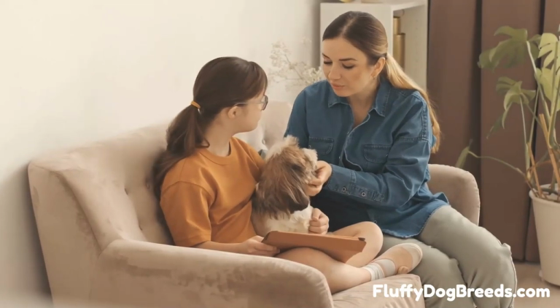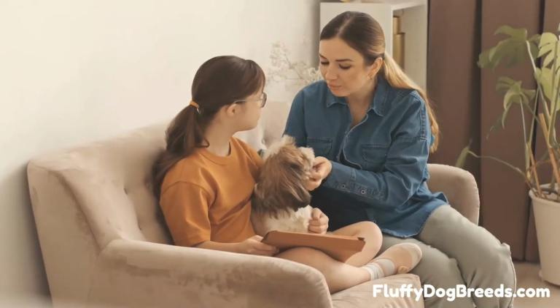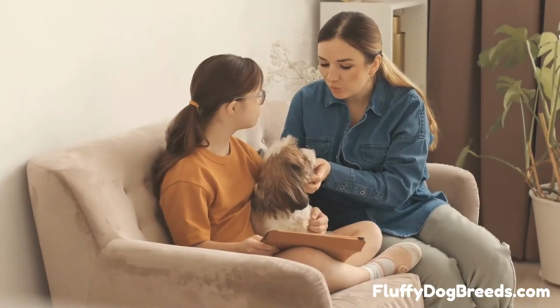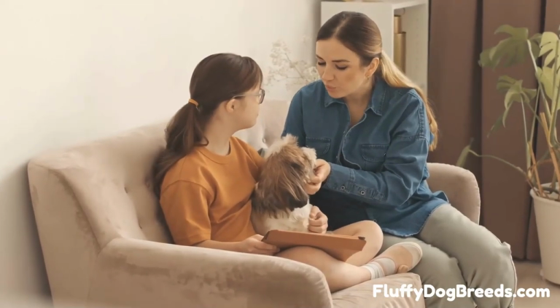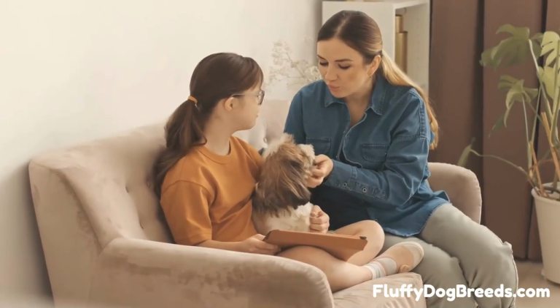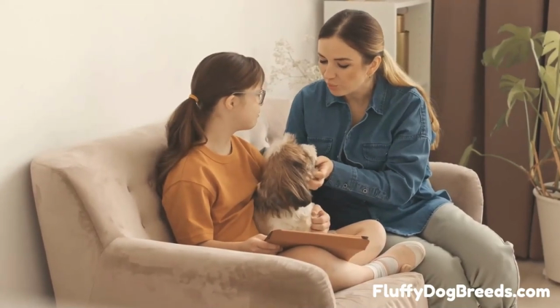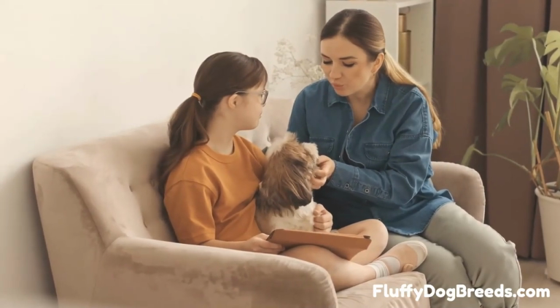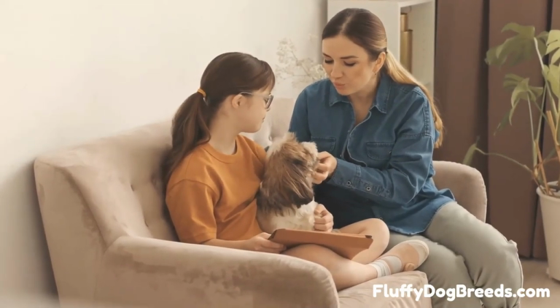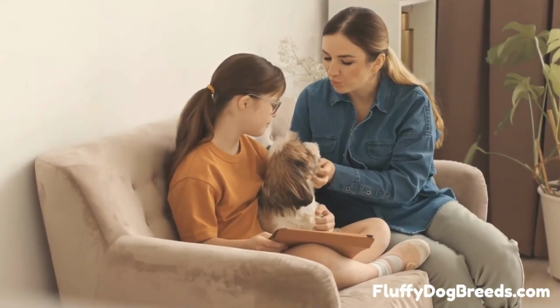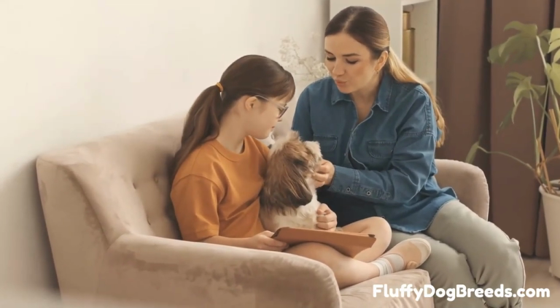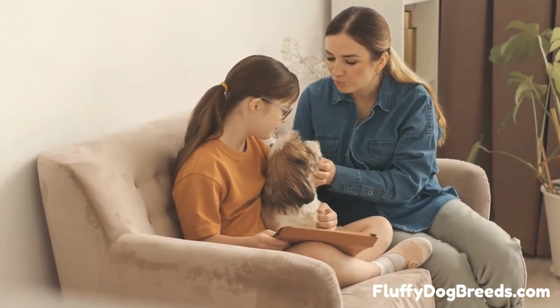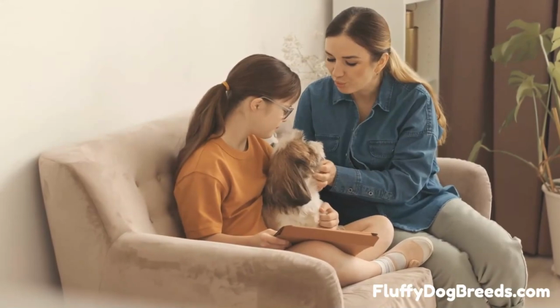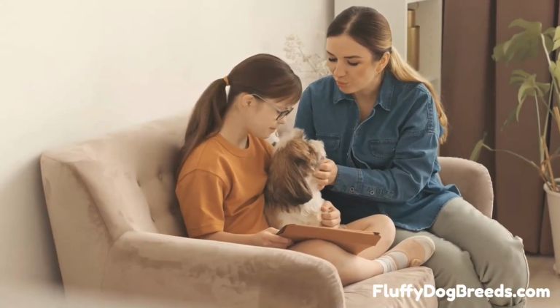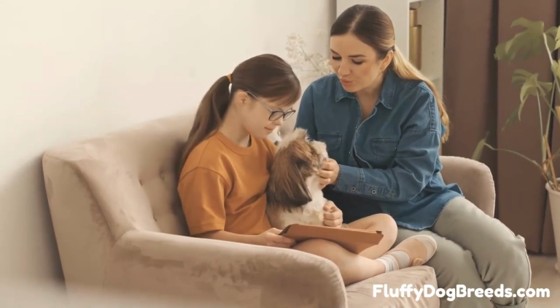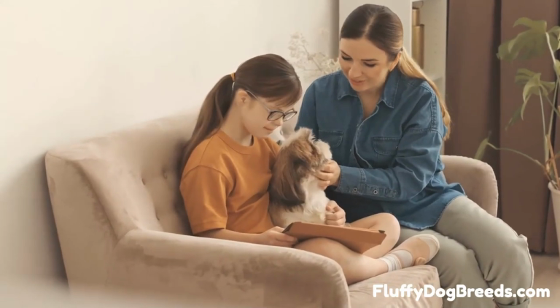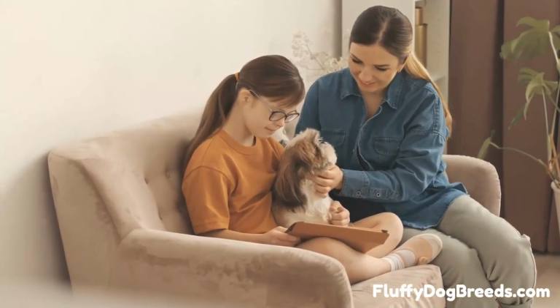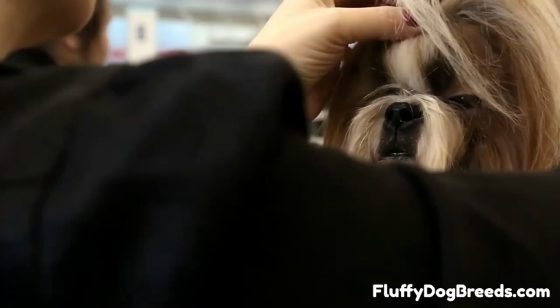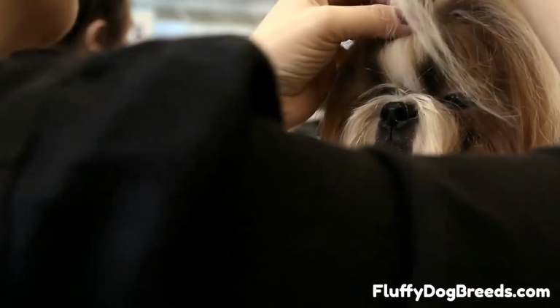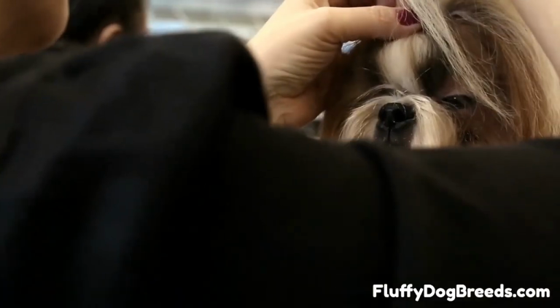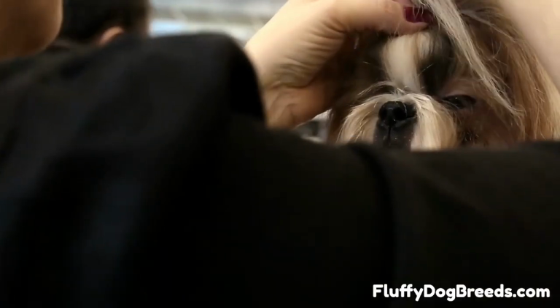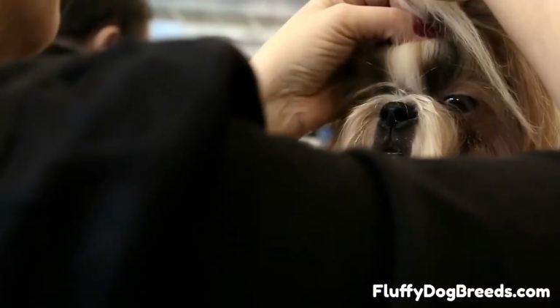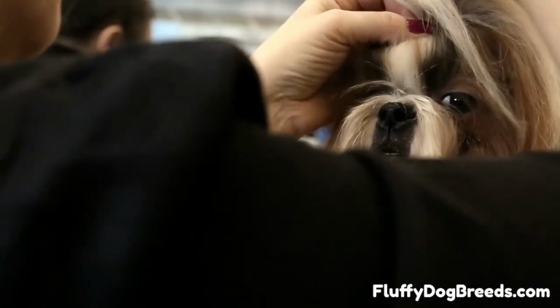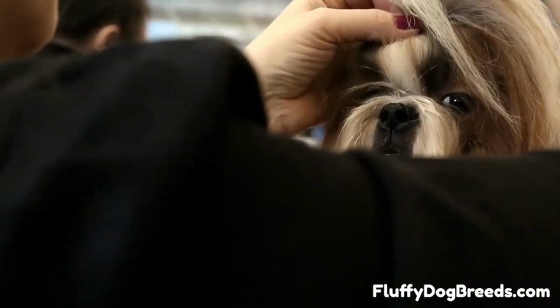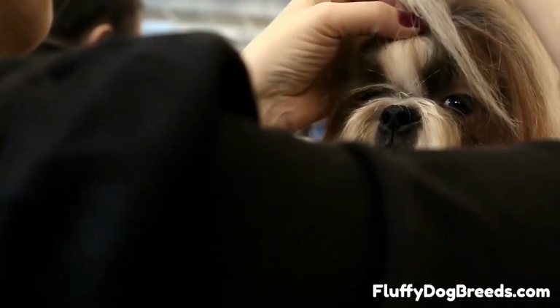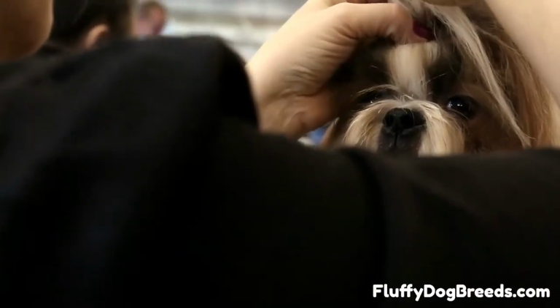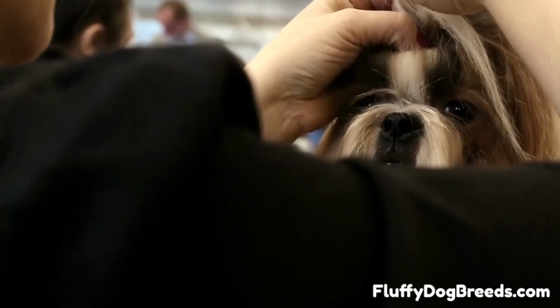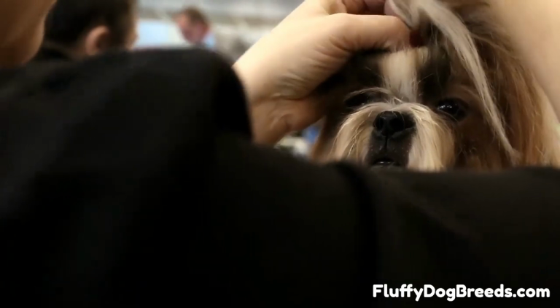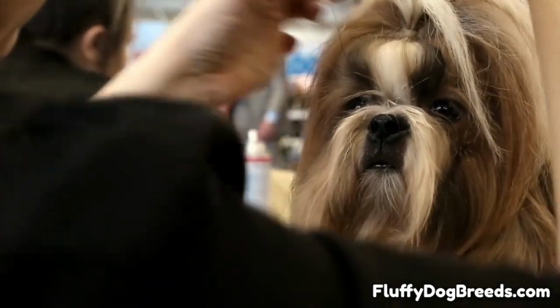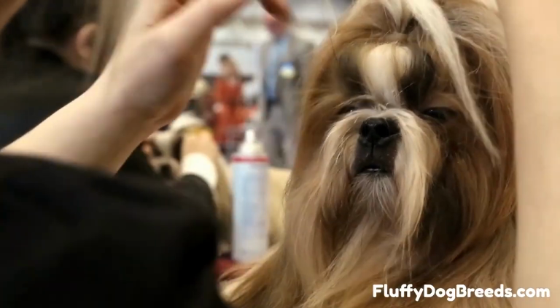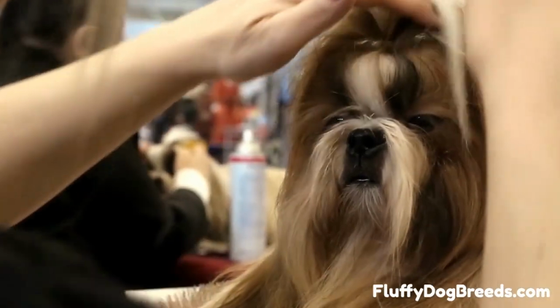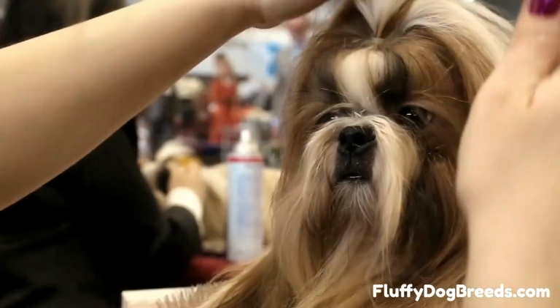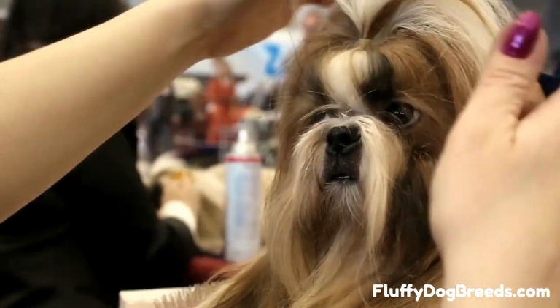Number 5. Japanese Shih Tzu is very similar in appearance to American Shih Tzu, but with a more delicate build and slightly shorter muzzle. Their coat is extremely dense and long, coming in solid colors and patterns.